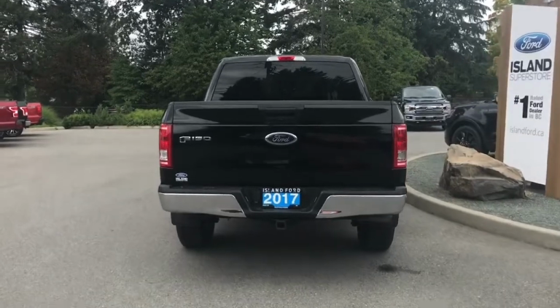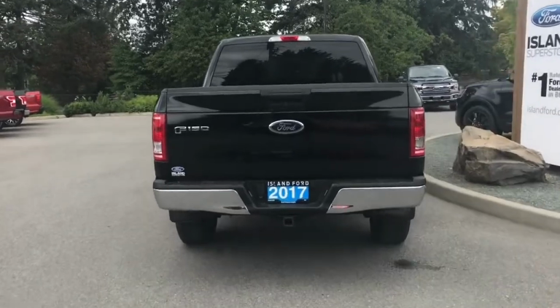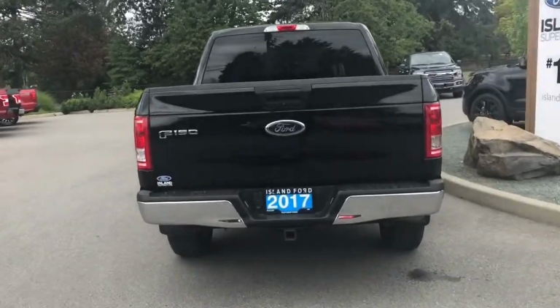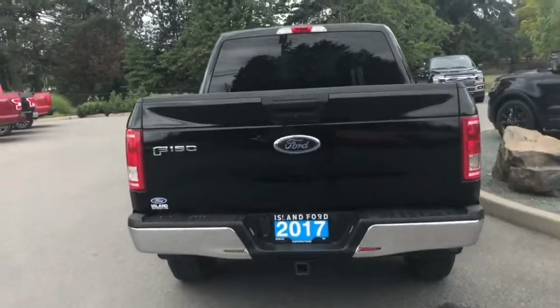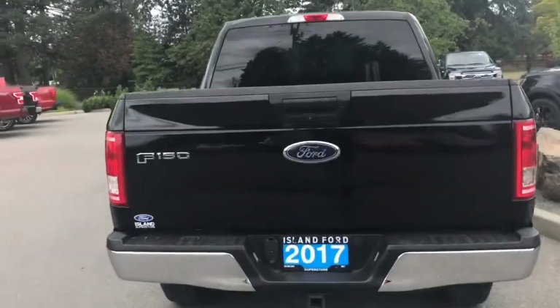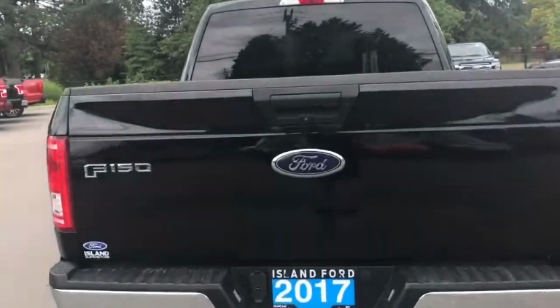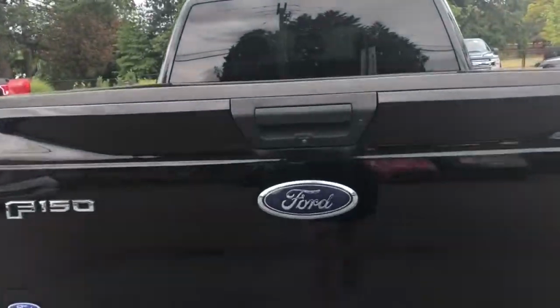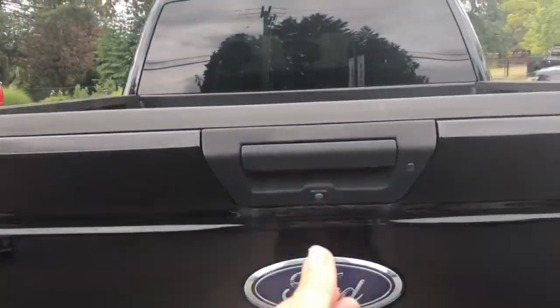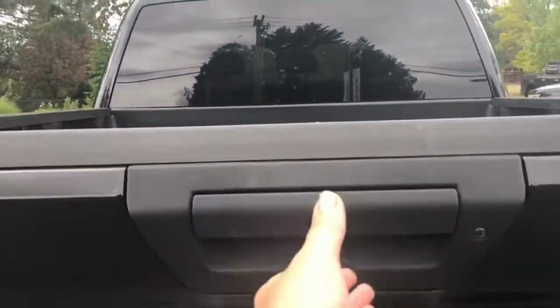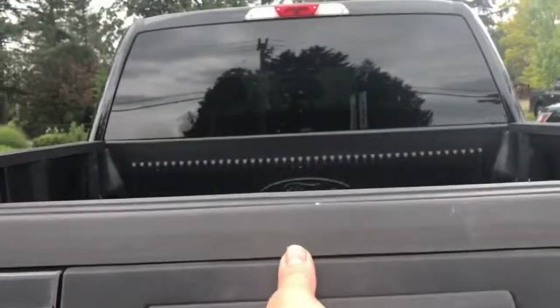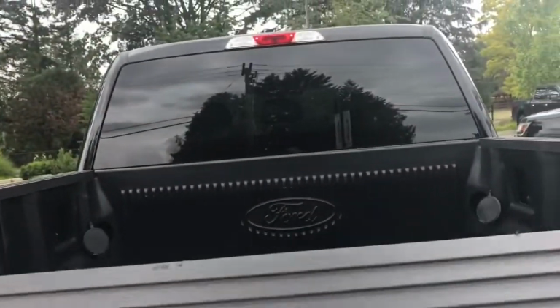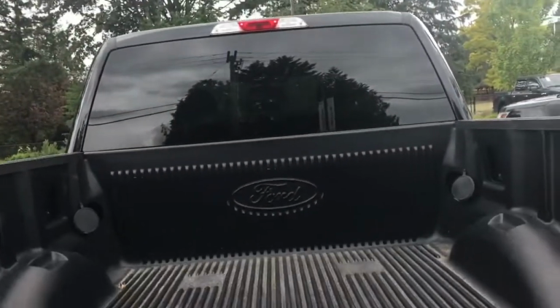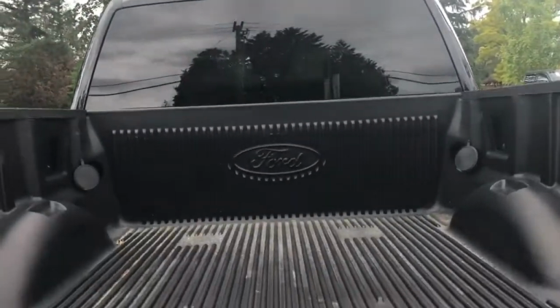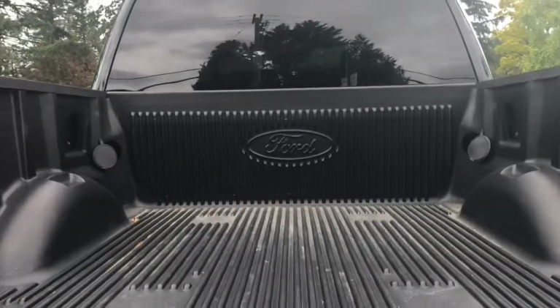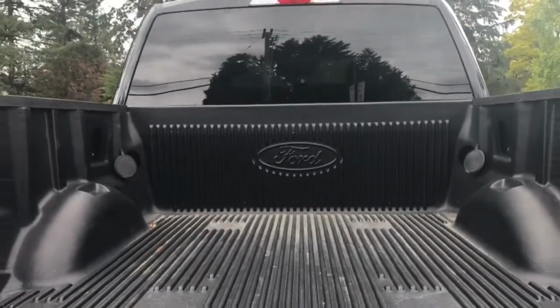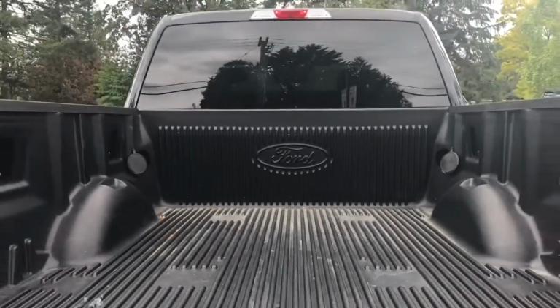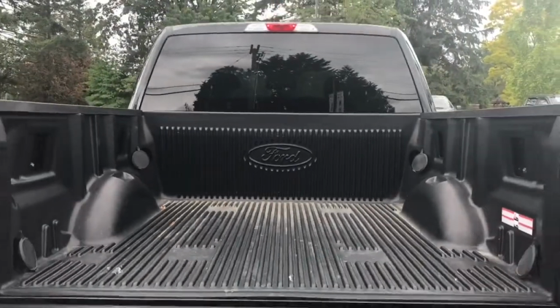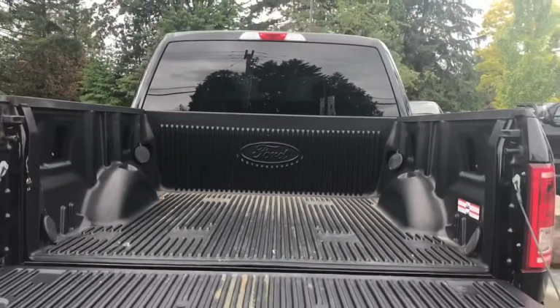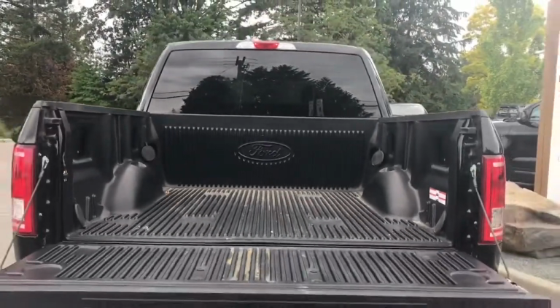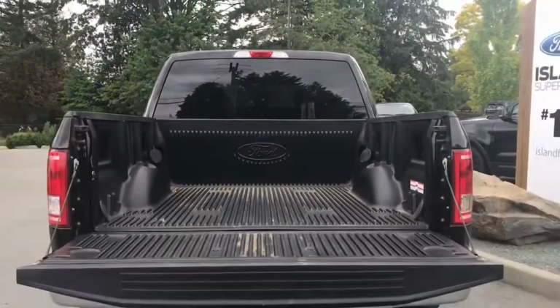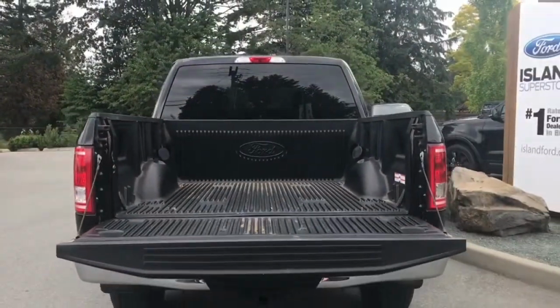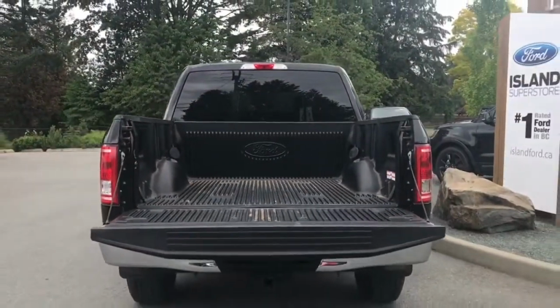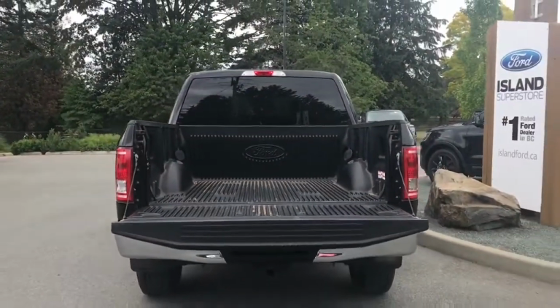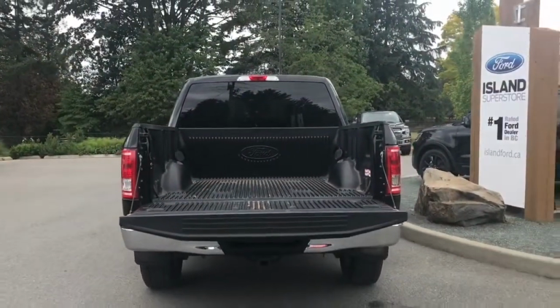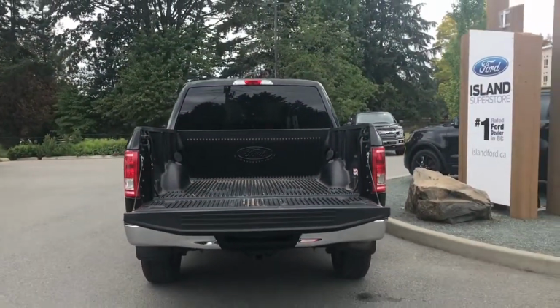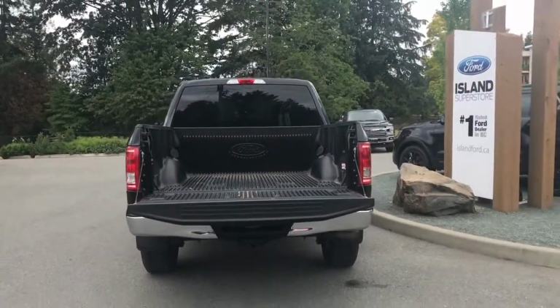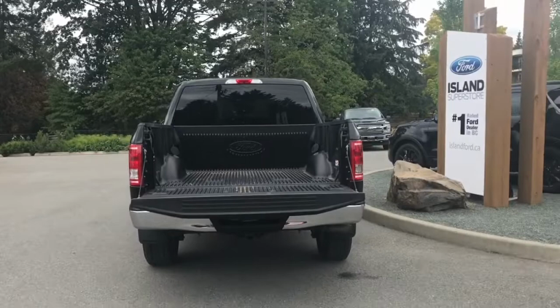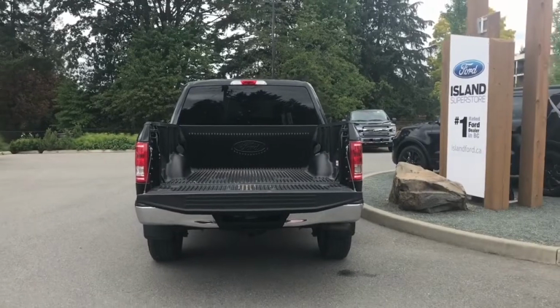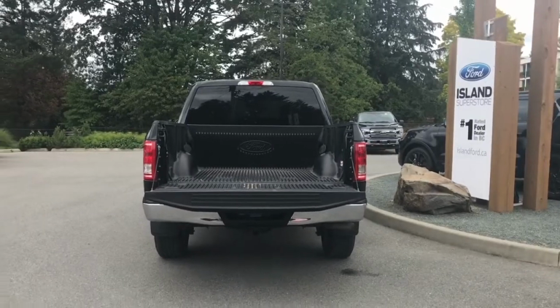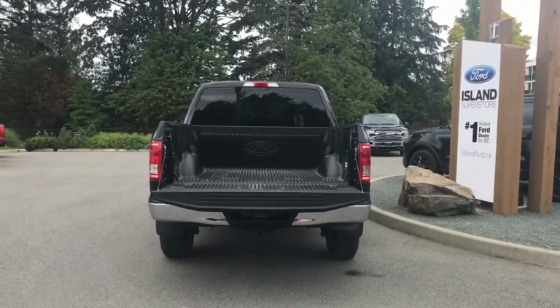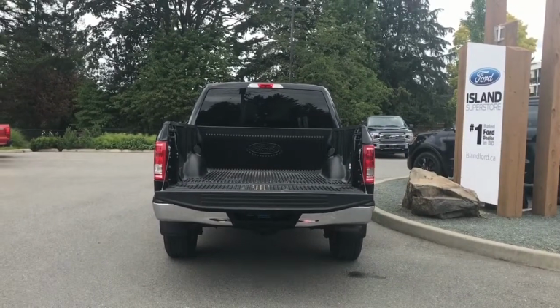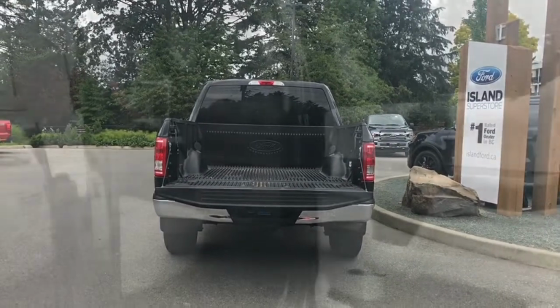When you want to get into the bed all you have to do is pull the handle. It's a nicely lined box with tie downs in all four corners. And then when you're ready just close it up, lock it up and walk away — or jump in and head out on your latest adventure.